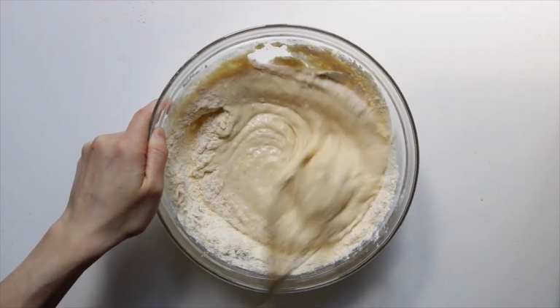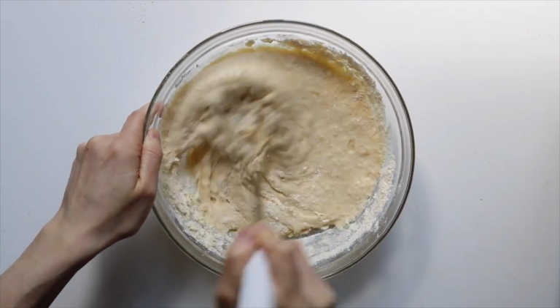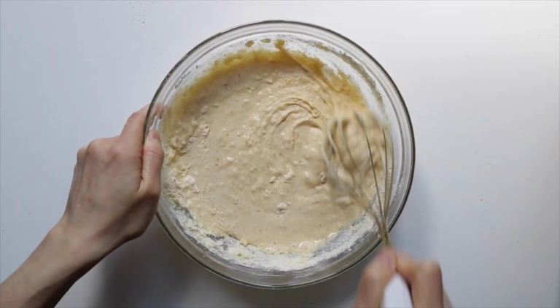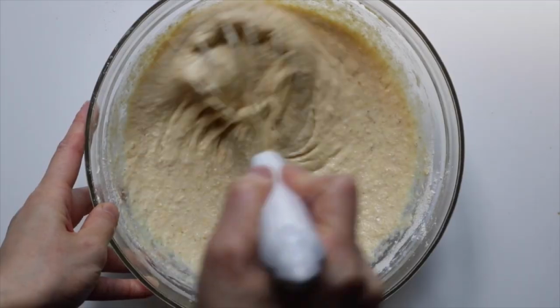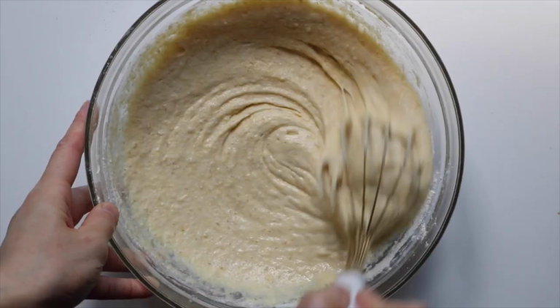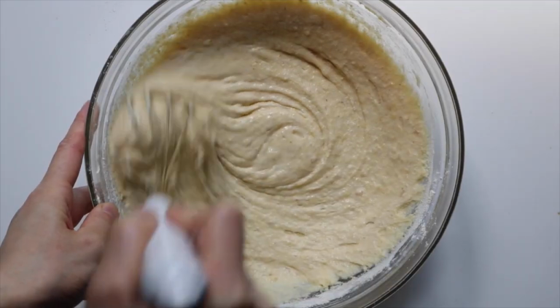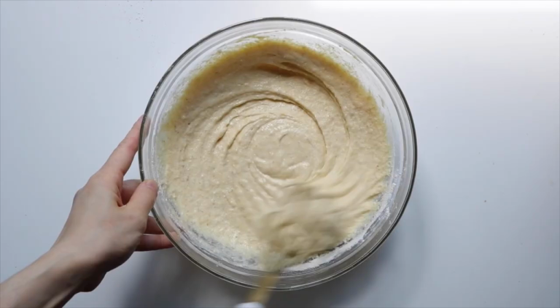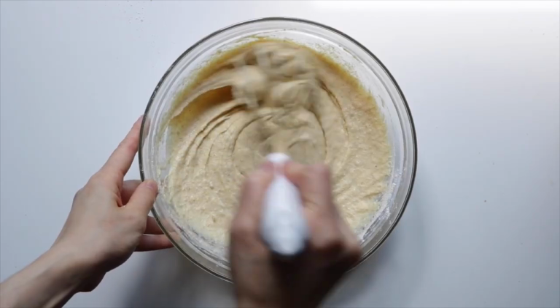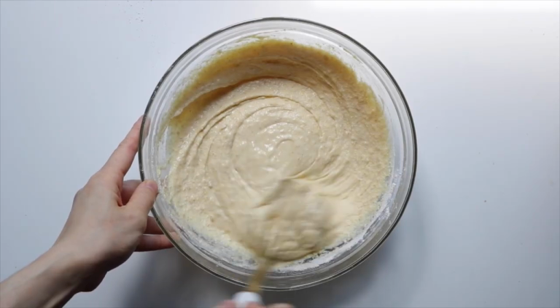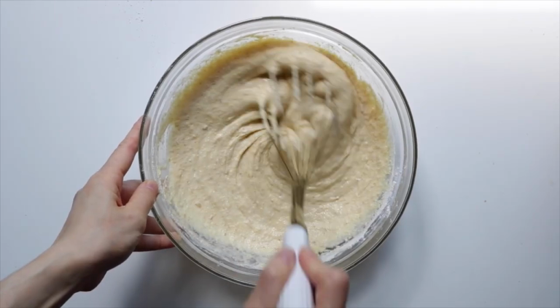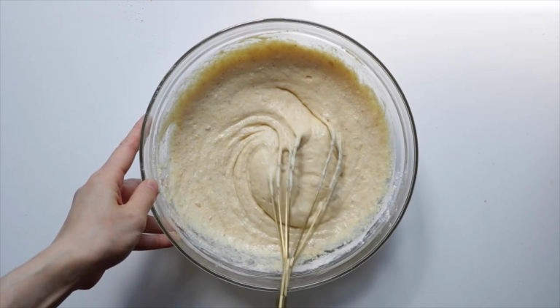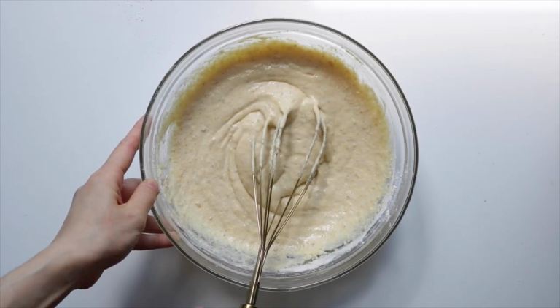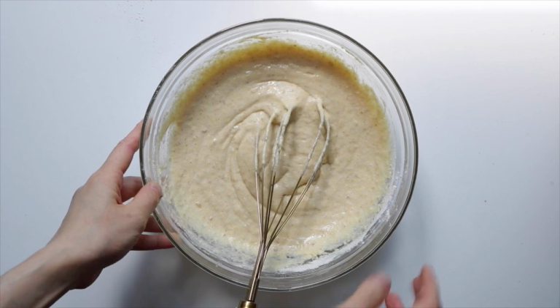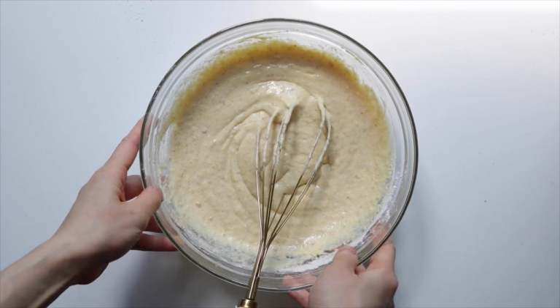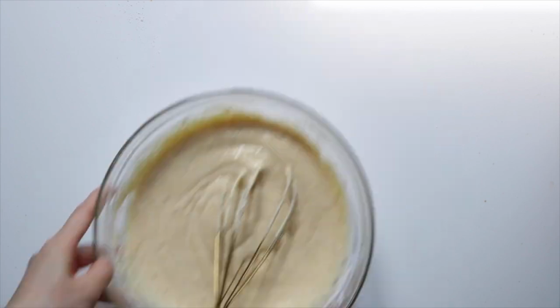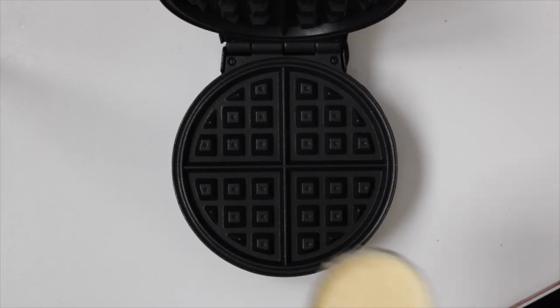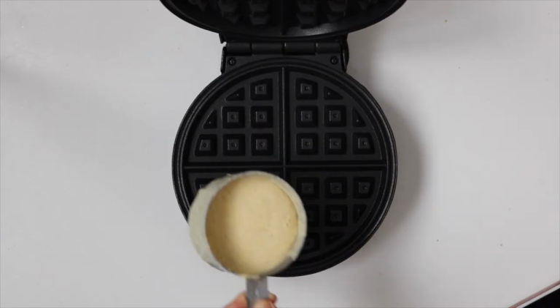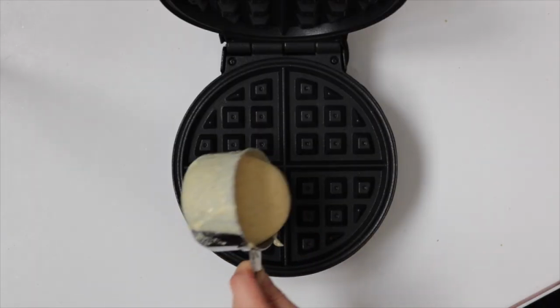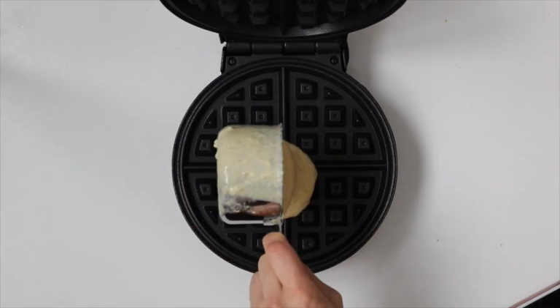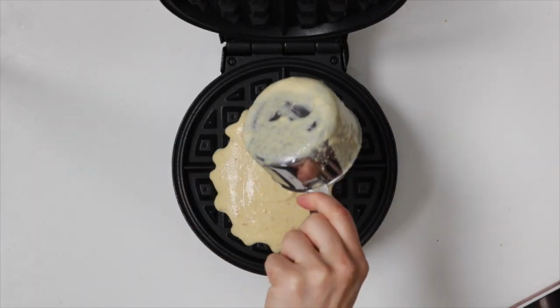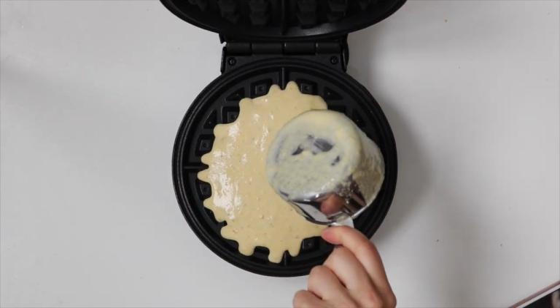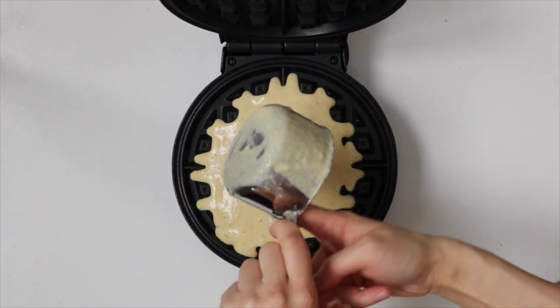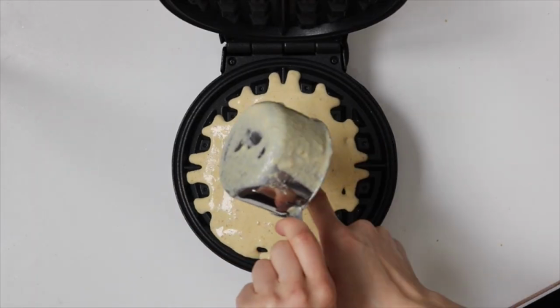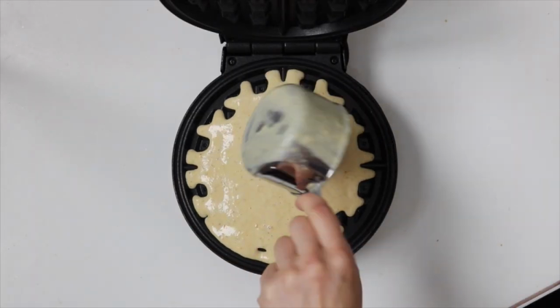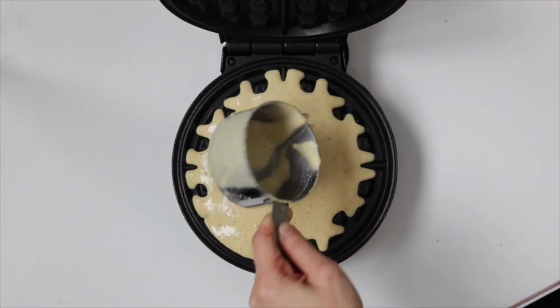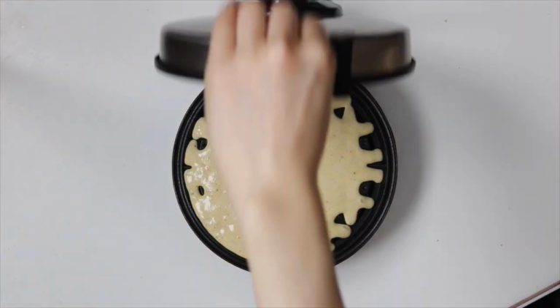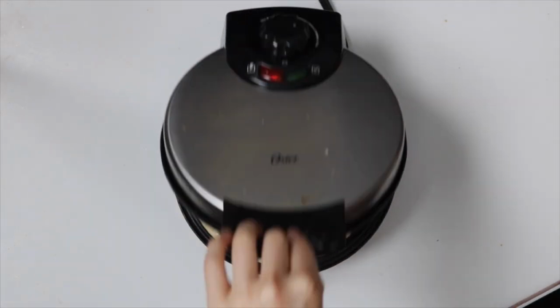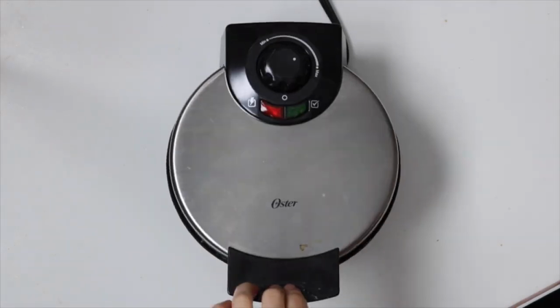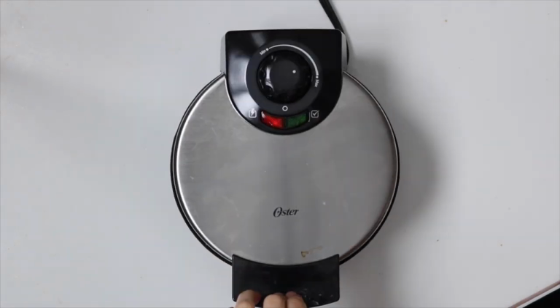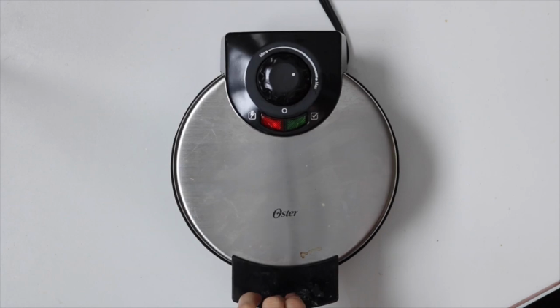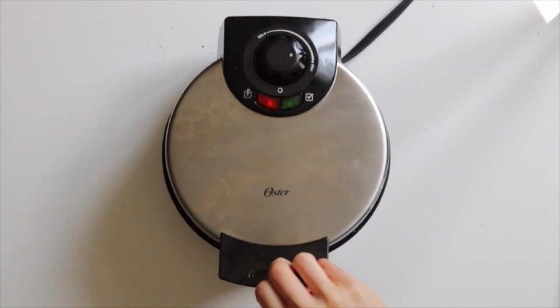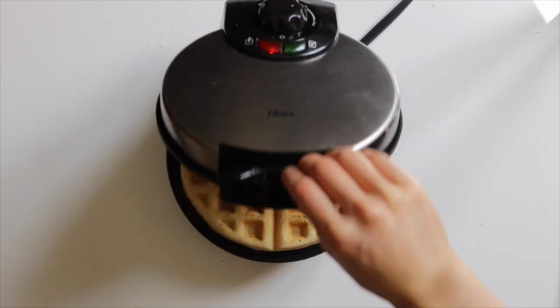Let the batter sit for five minutes, then preheat the waffle iron to medium-high heat. Once preheated, add in three-quarters to one cup of batter and let them cook for five to seven minutes.